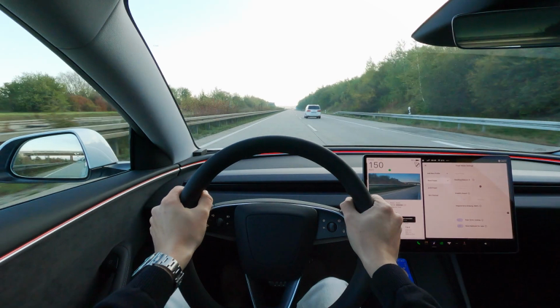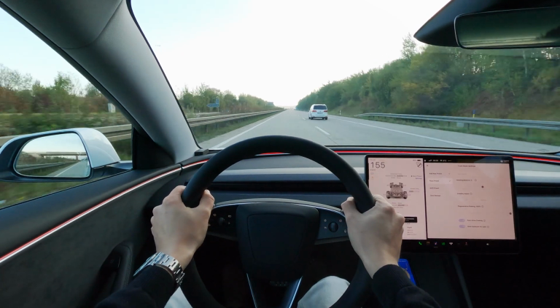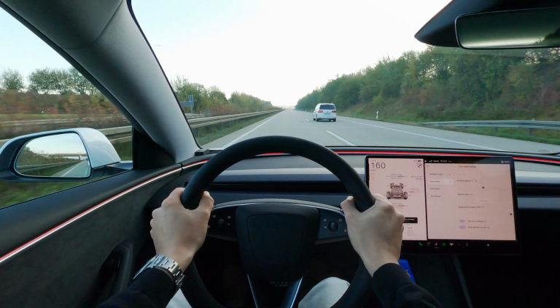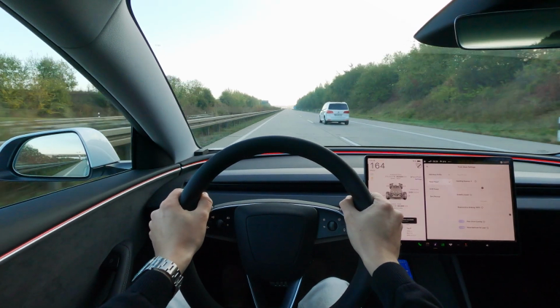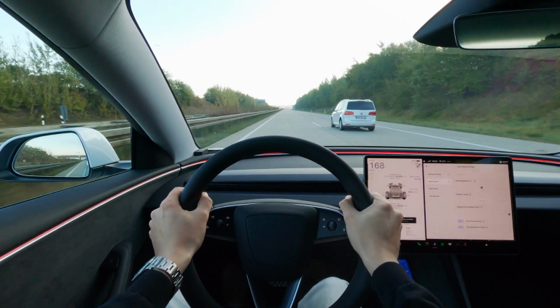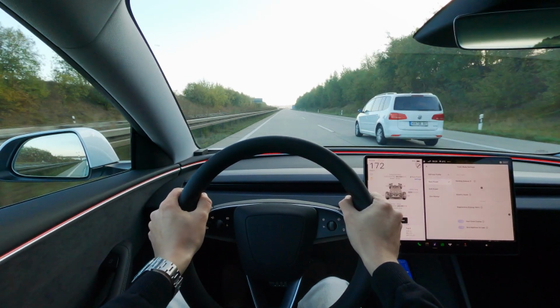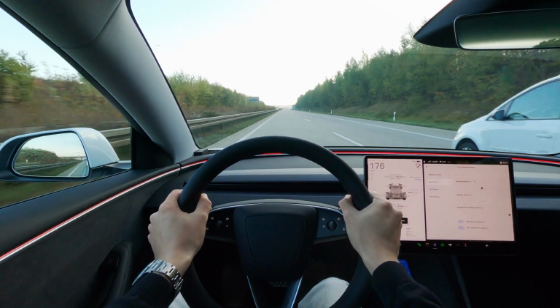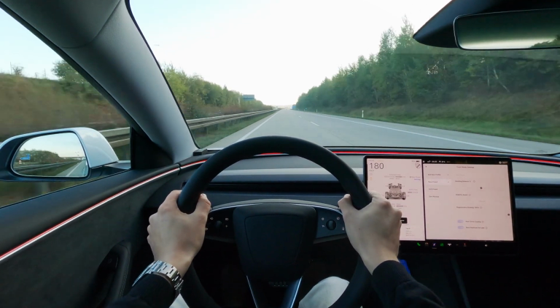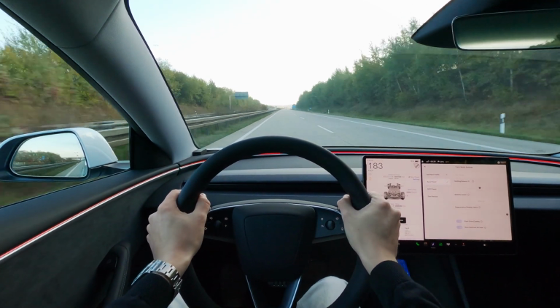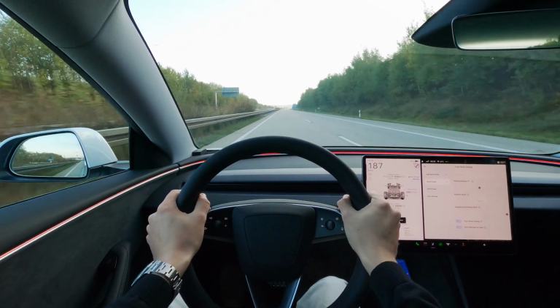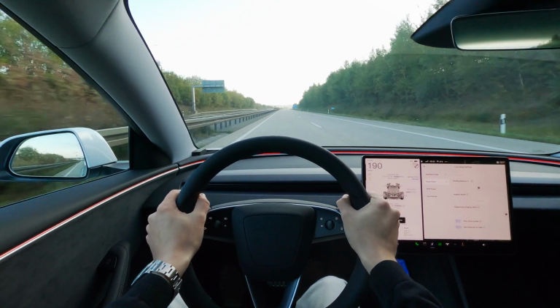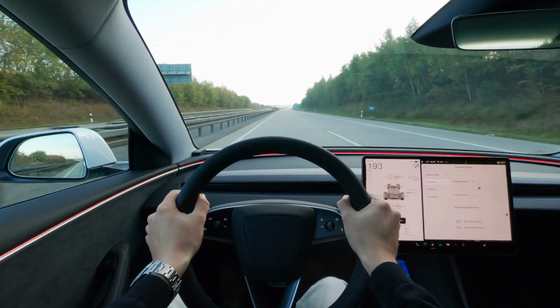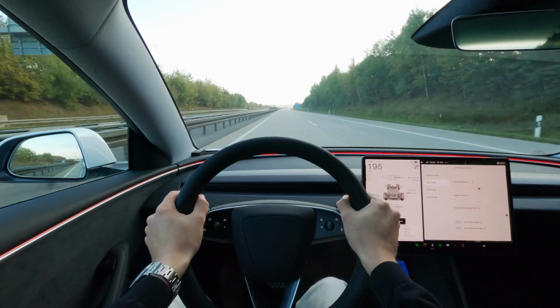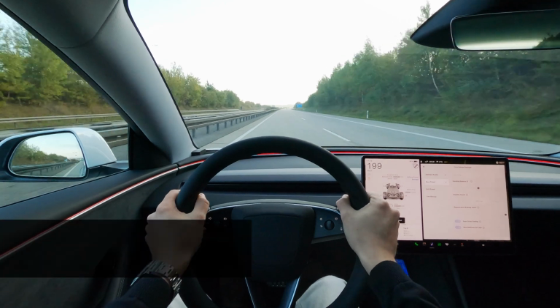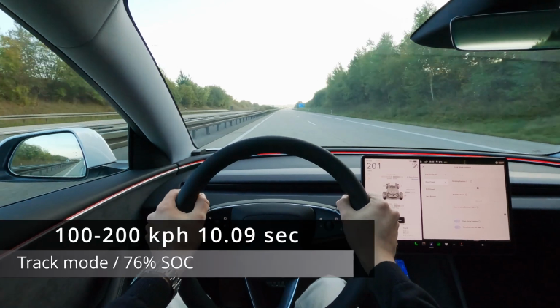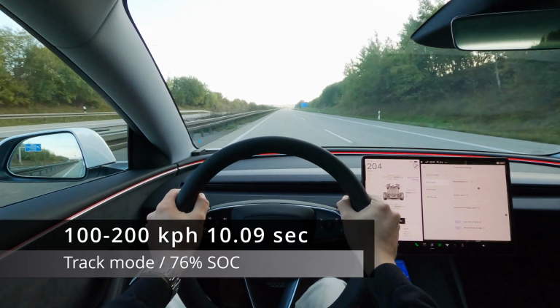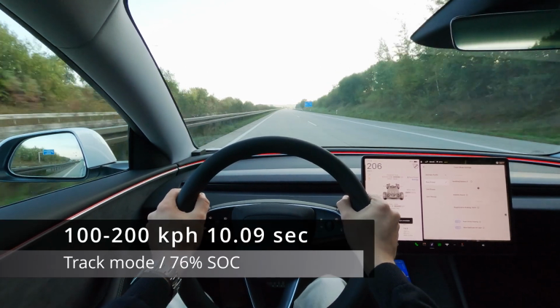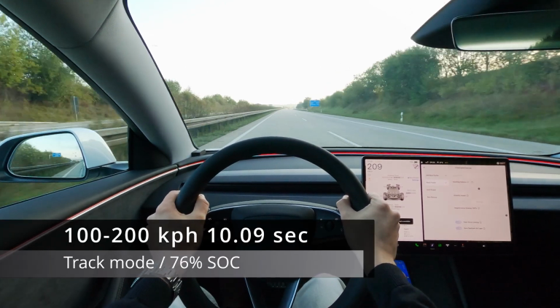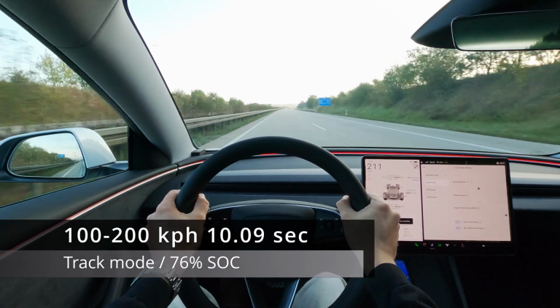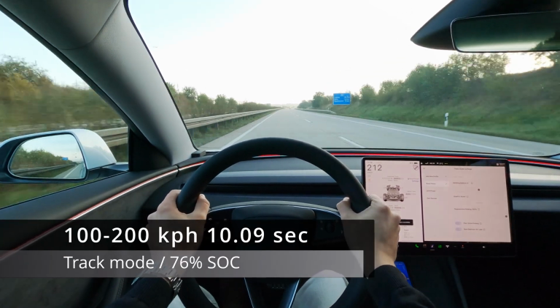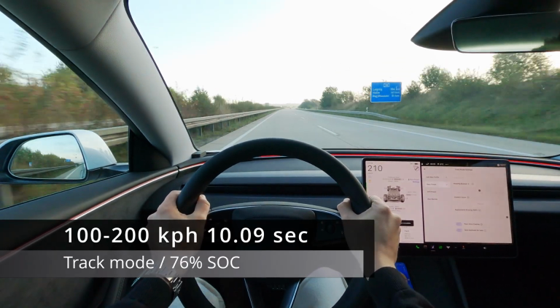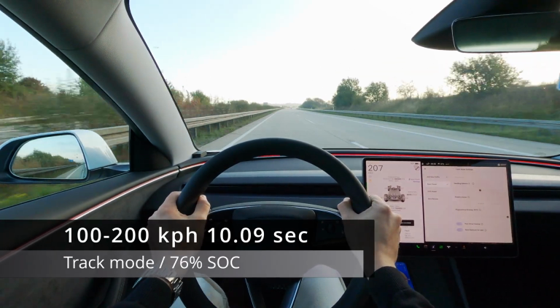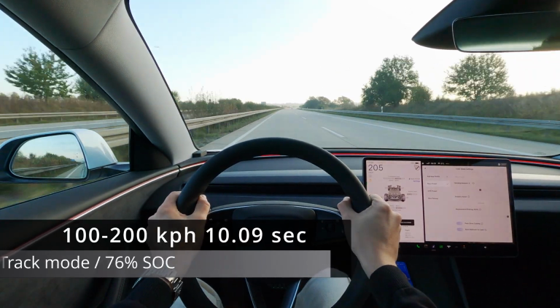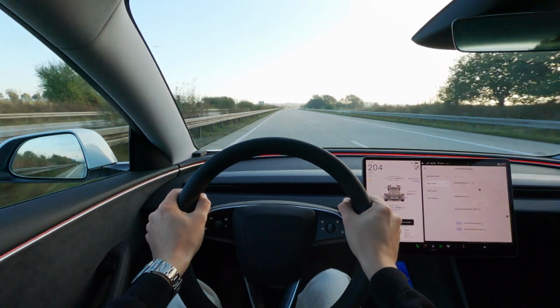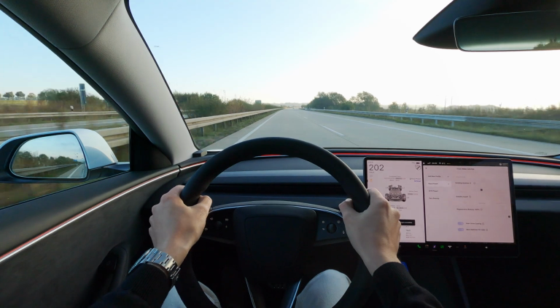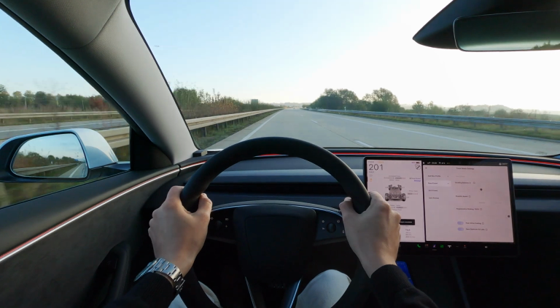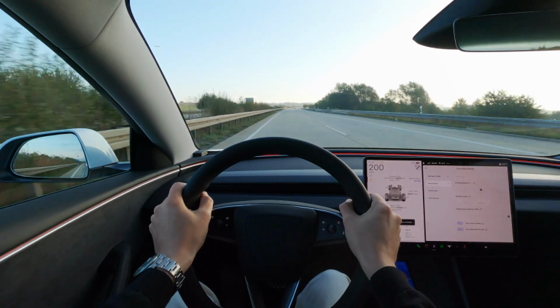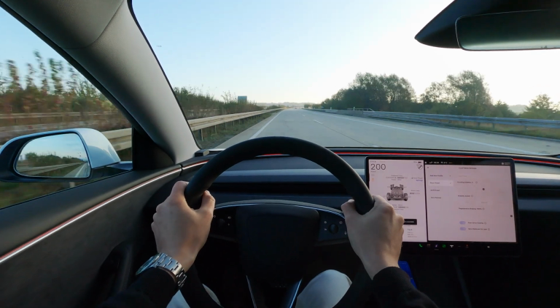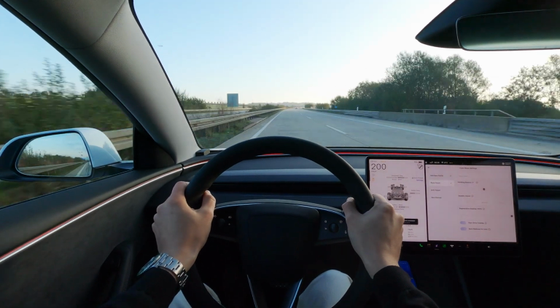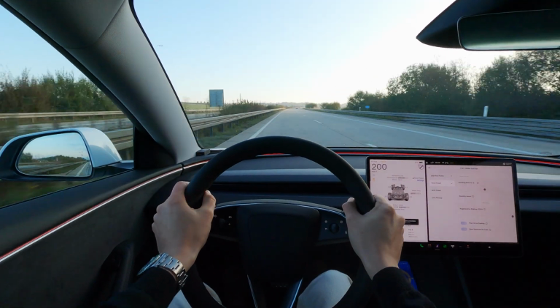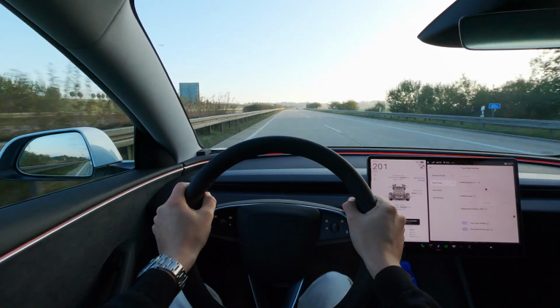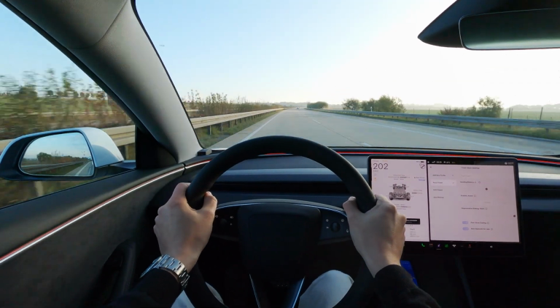Here we go with another 0 to 200 run, albeit this section is a little bit uphill. 10 seconds flat. As we're still at 76% charge, let's do a little high speed driving to run down the batteries.